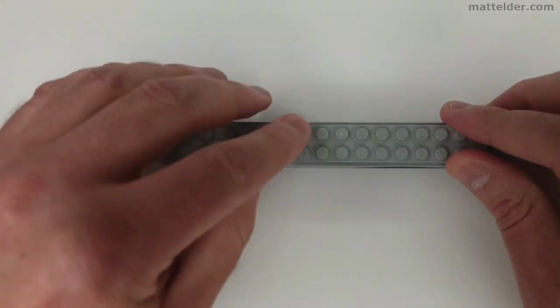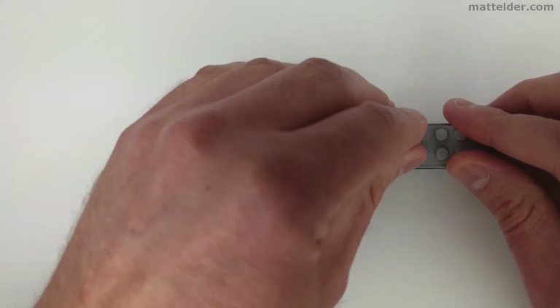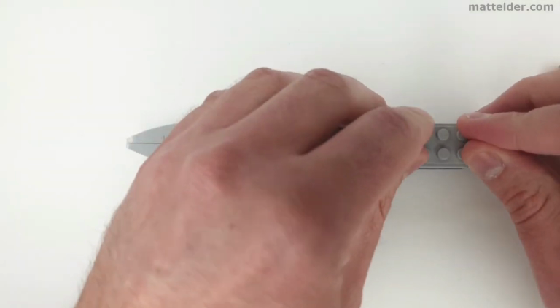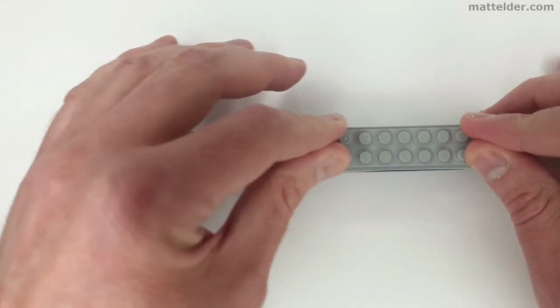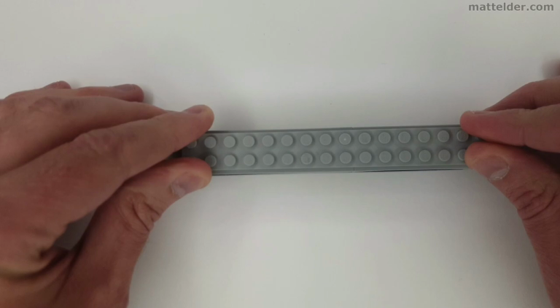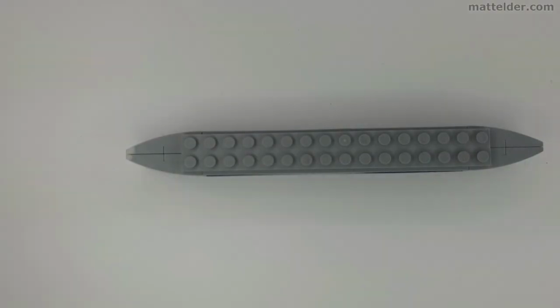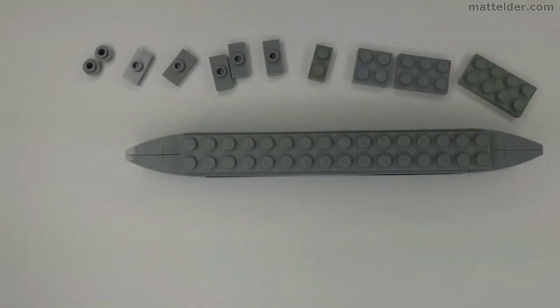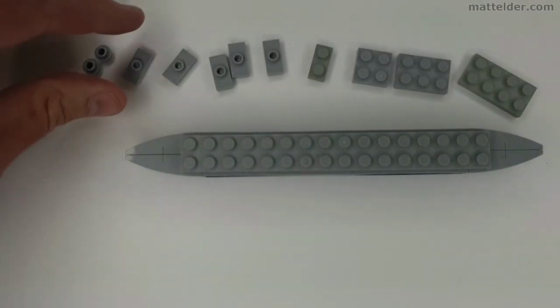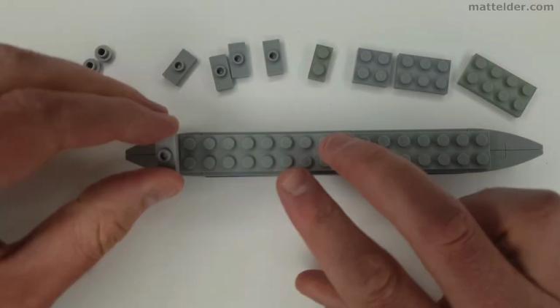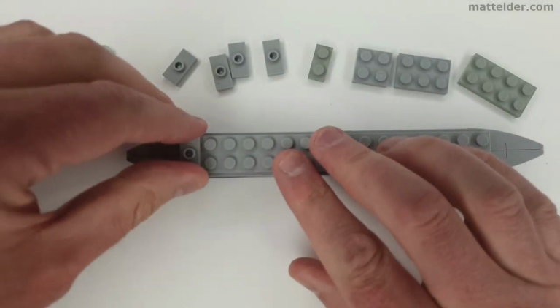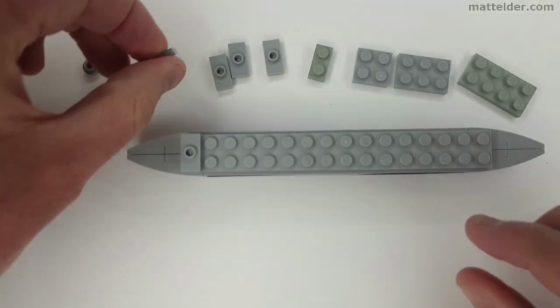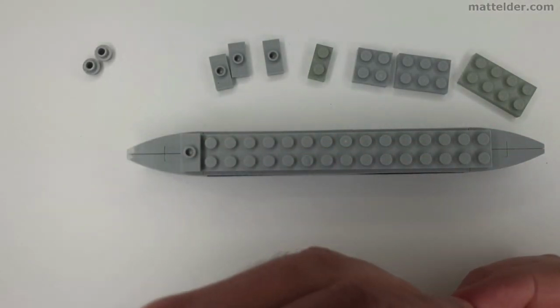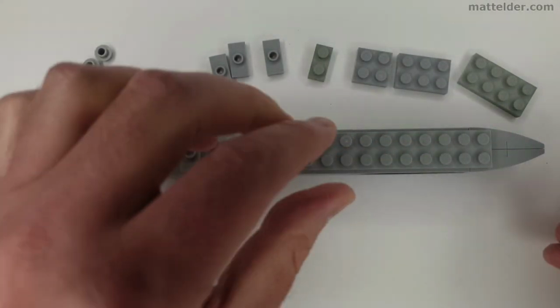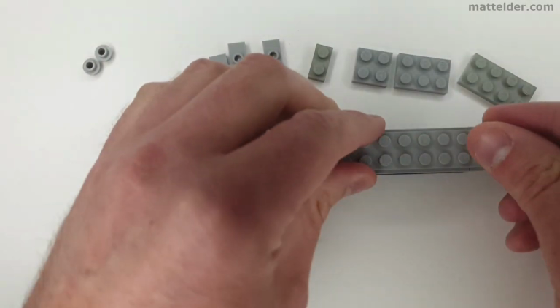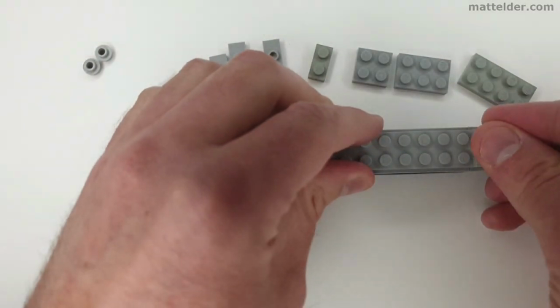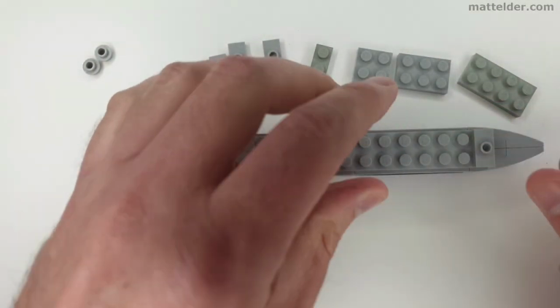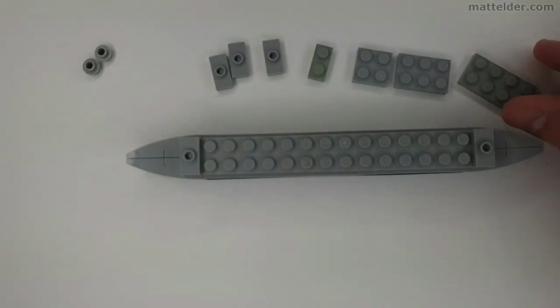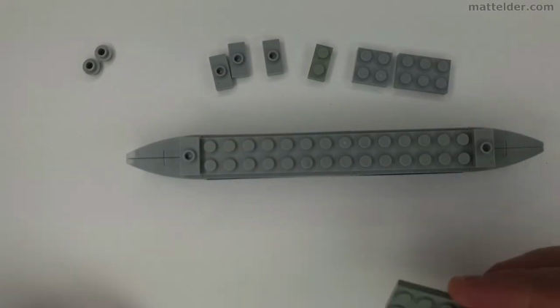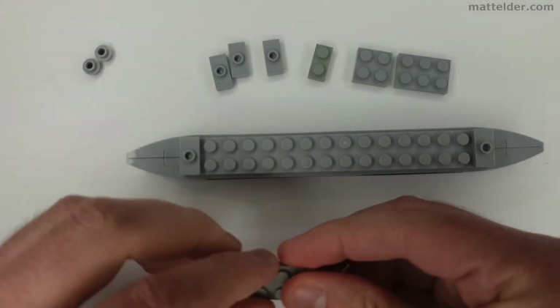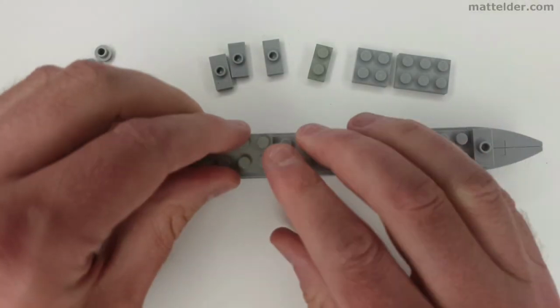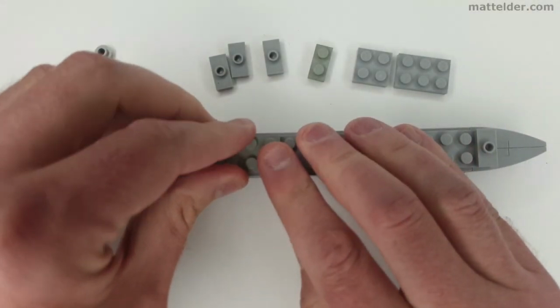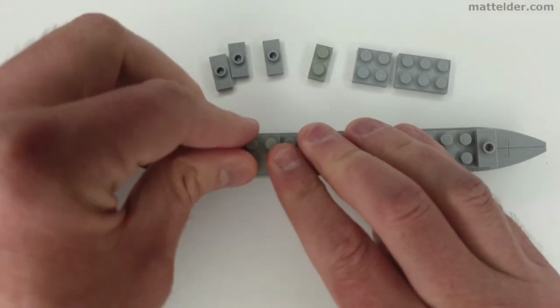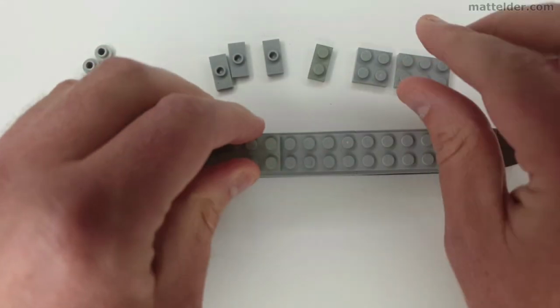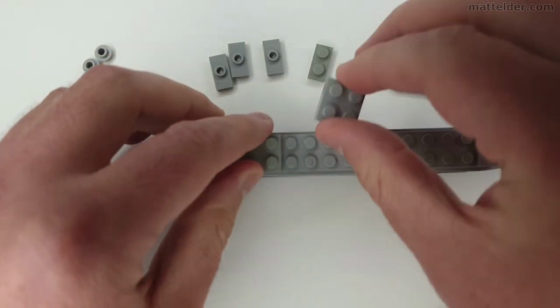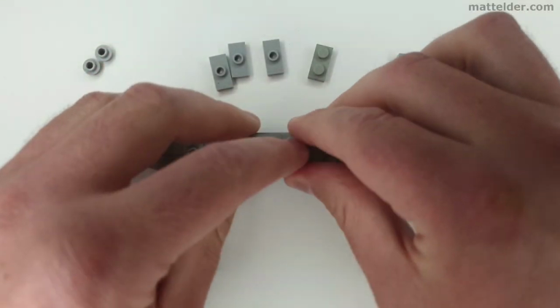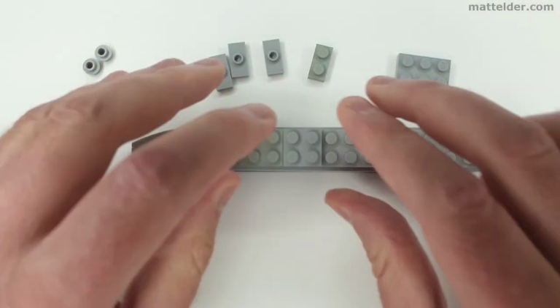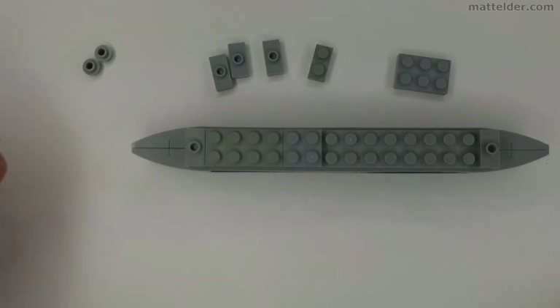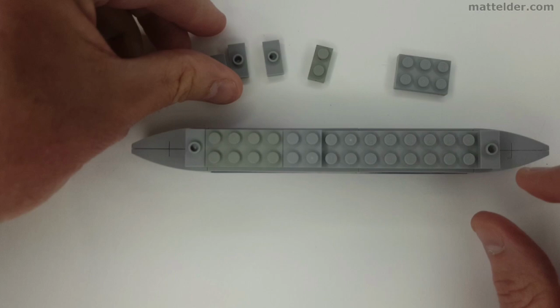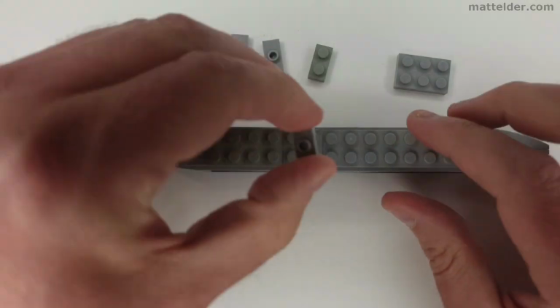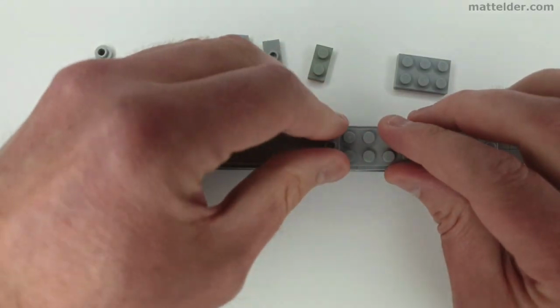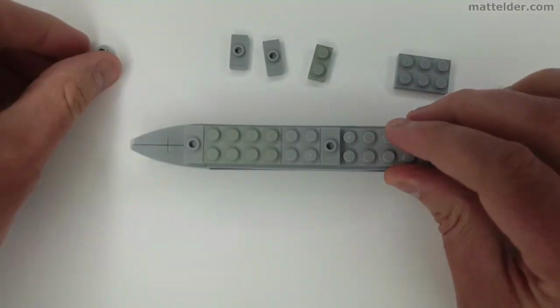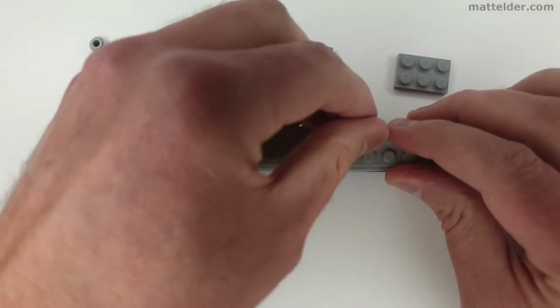Now we join the two mirrored halves of the hull together. These are then held in place by a 2x16 plate. If you wanted additional clutch you could easily include more of those 2x2x2 third pieces in the hull in the gaps that currently exist, but it isn't necessary. From here we can build up the deck in layers or slices.